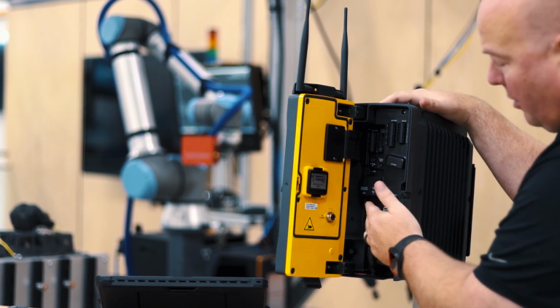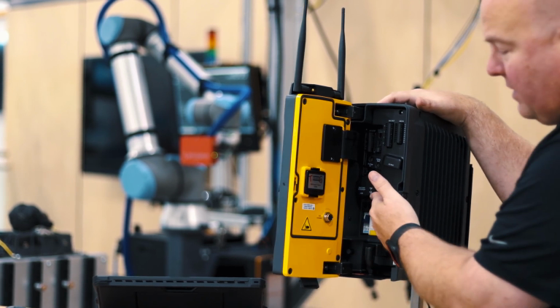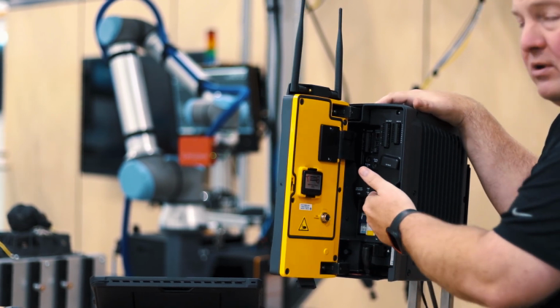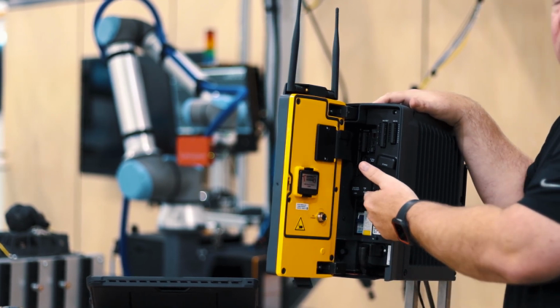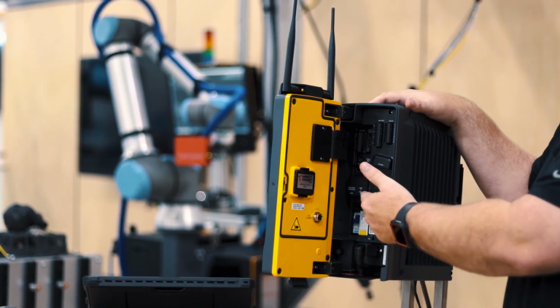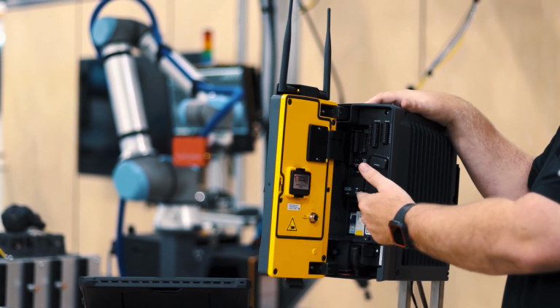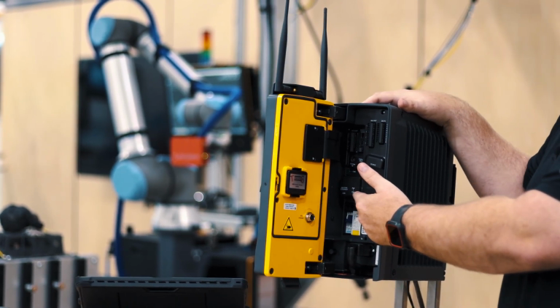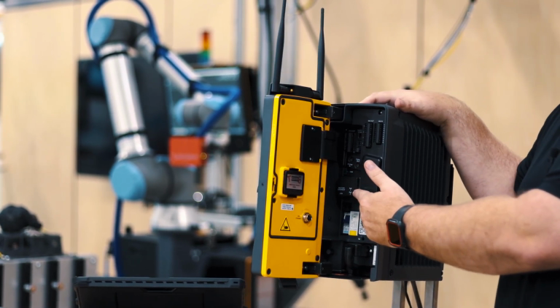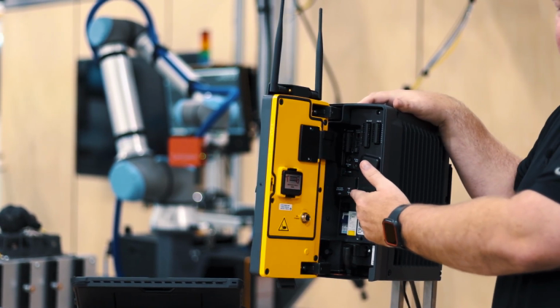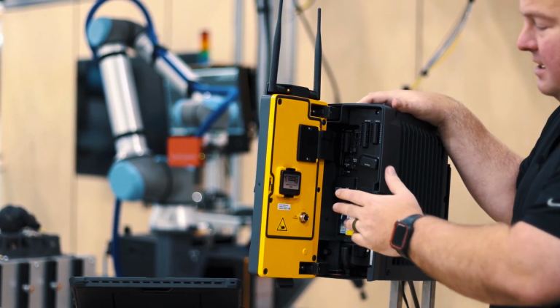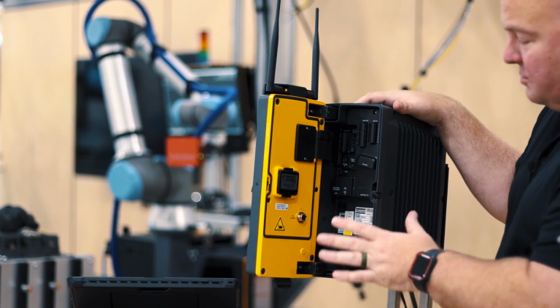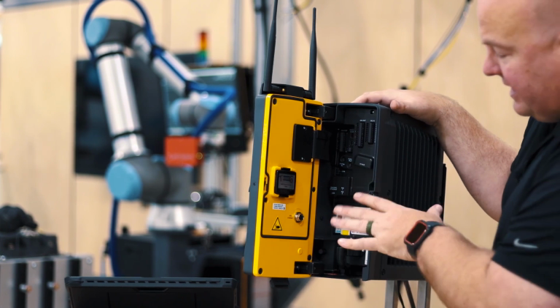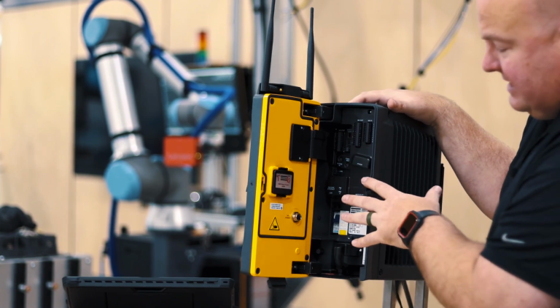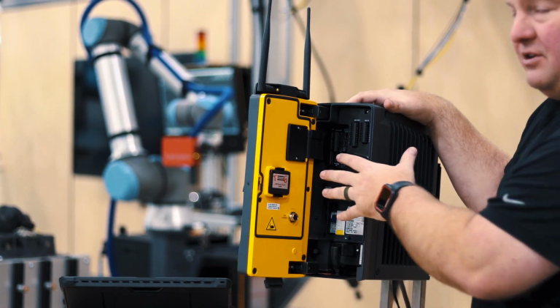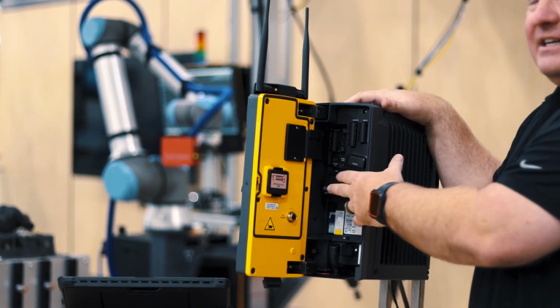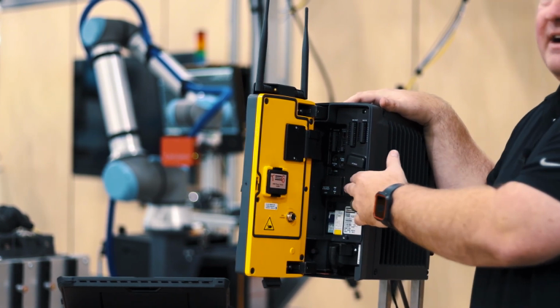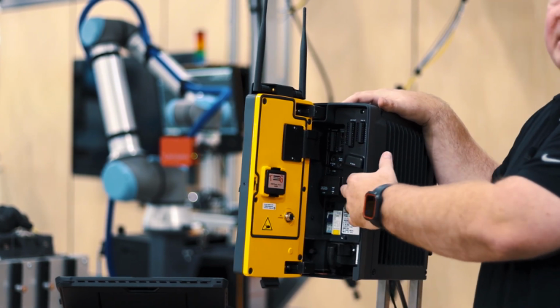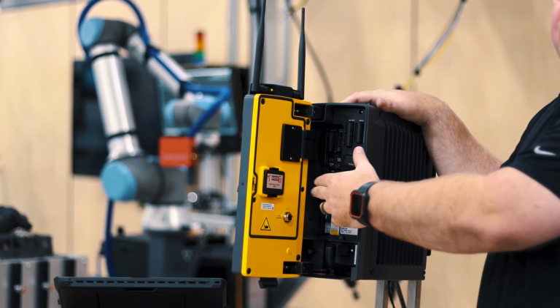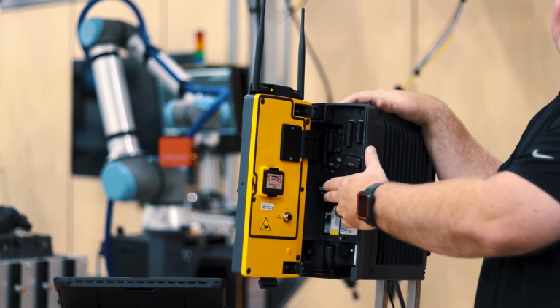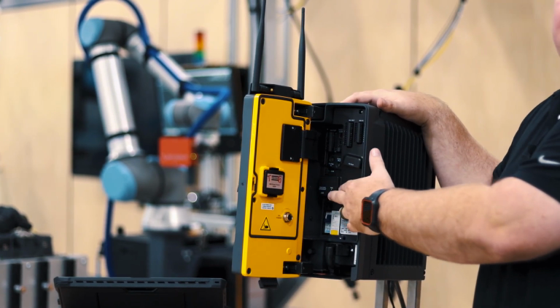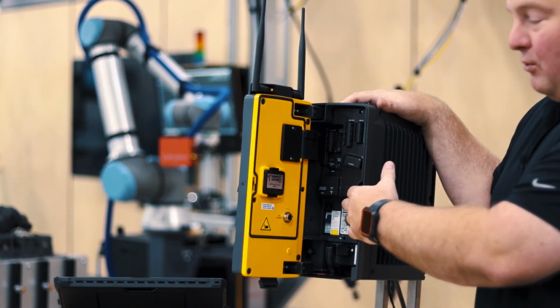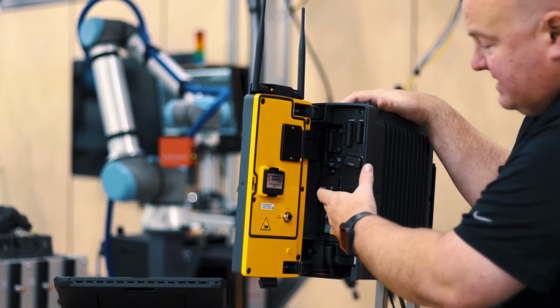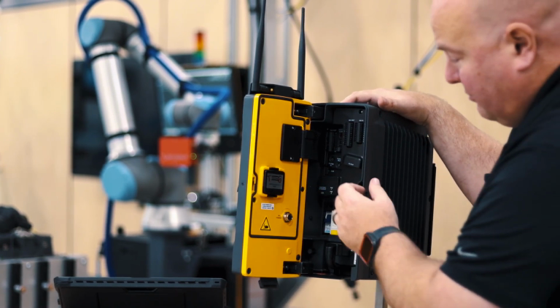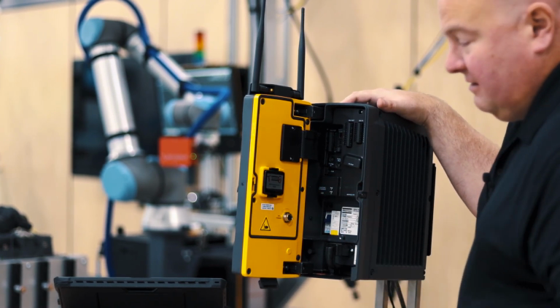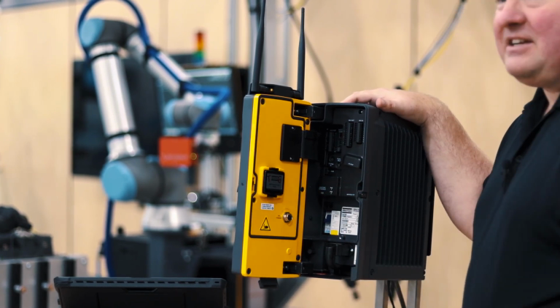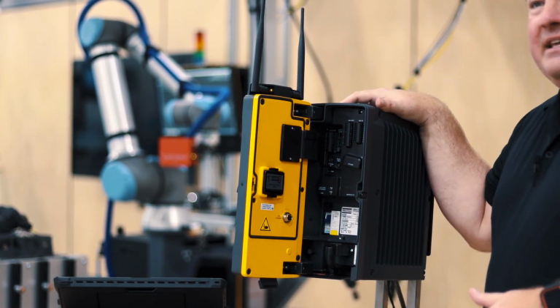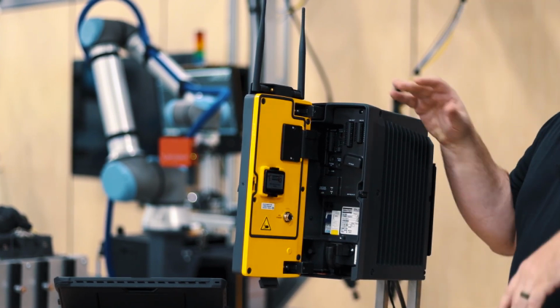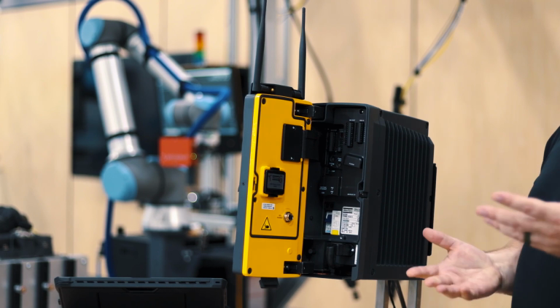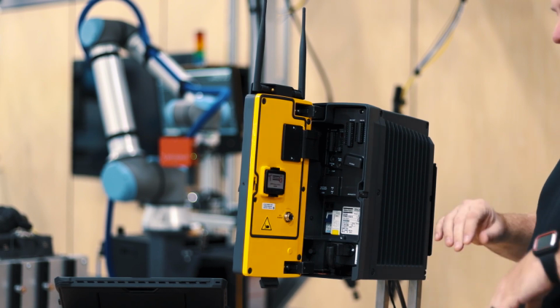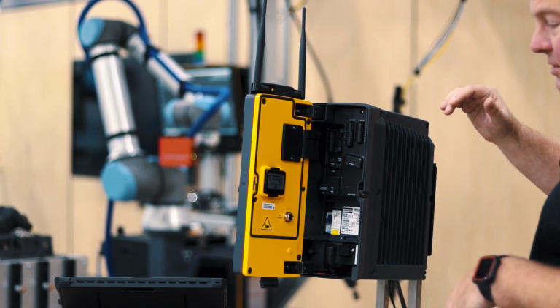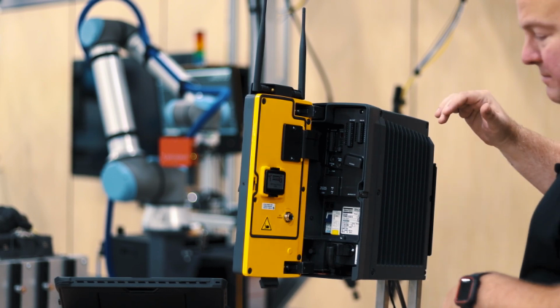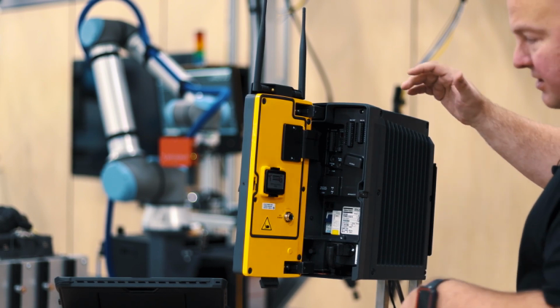Our PoE ports here are also bridged to the service port network. So when you're connecting this in your factory environment, please make sure to use the port that's labeled factory Ethernet instead of one of these alternate ports.